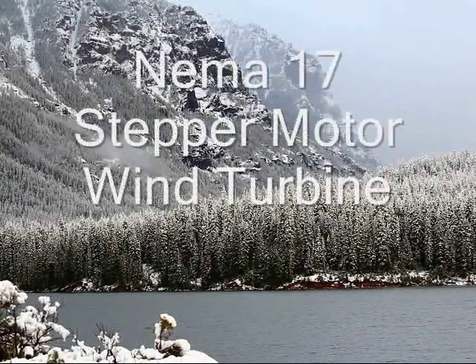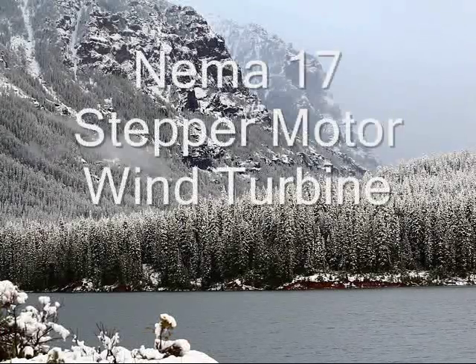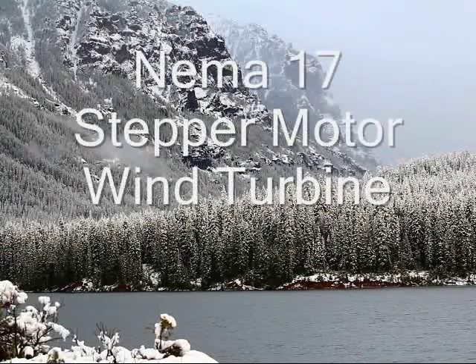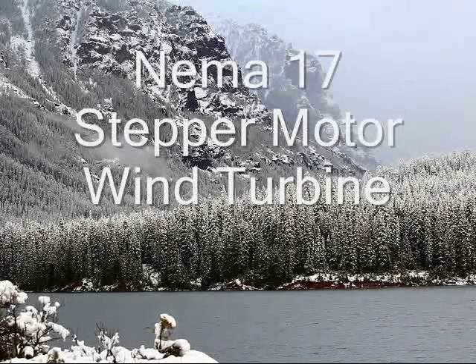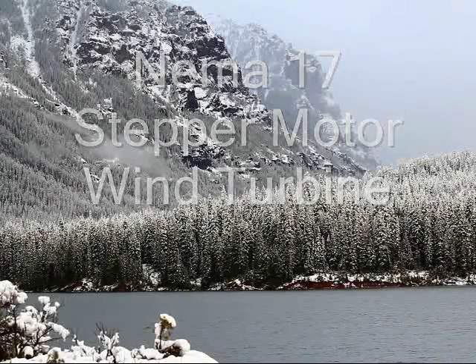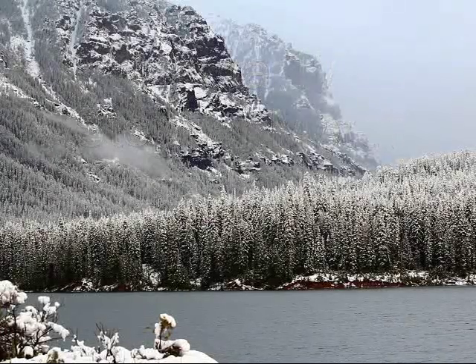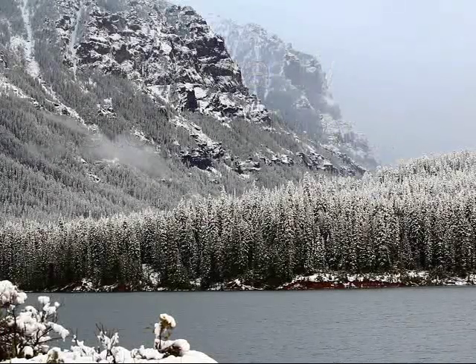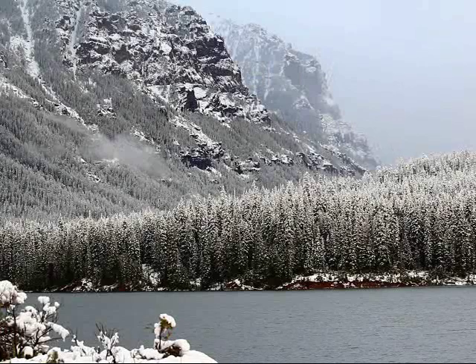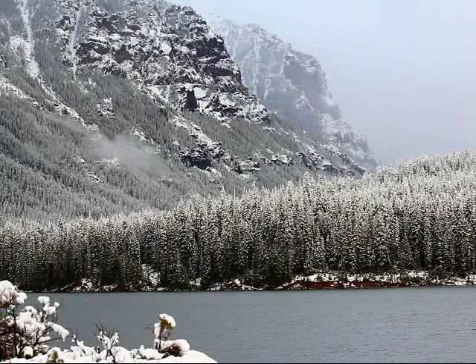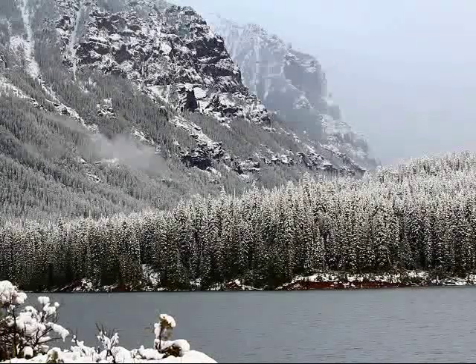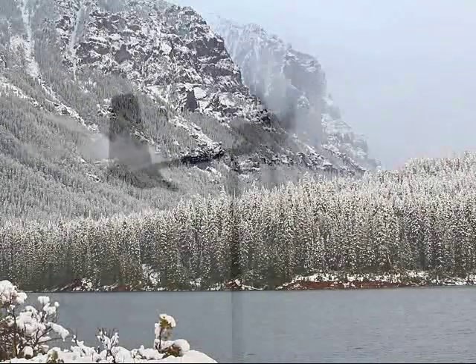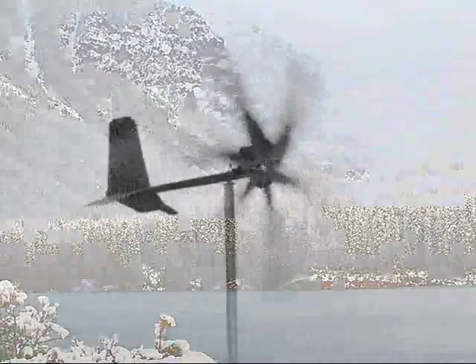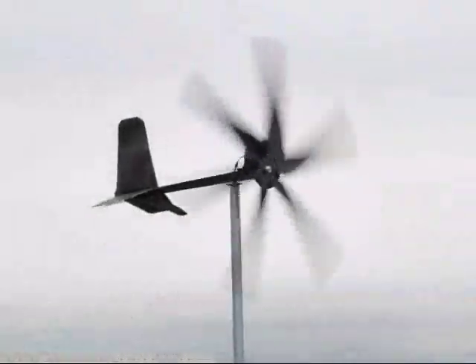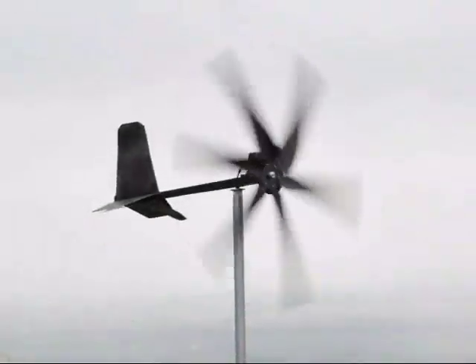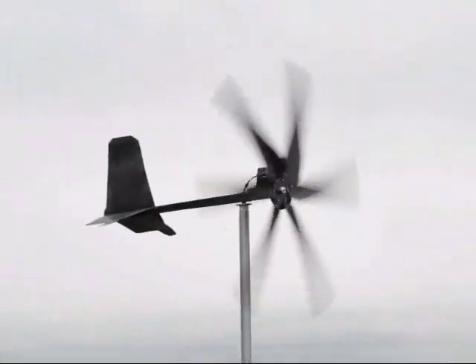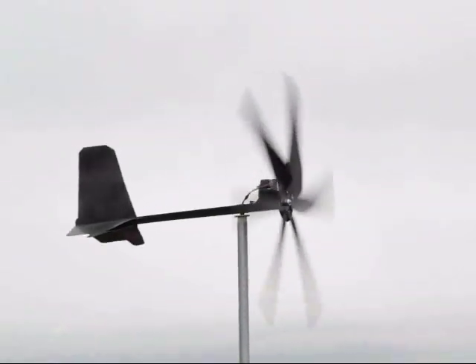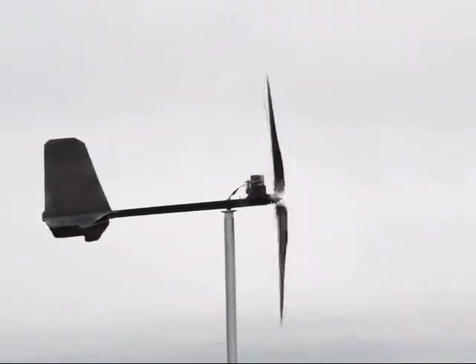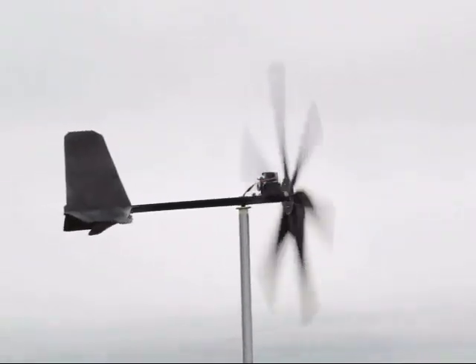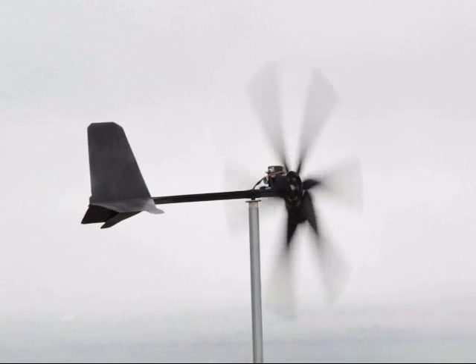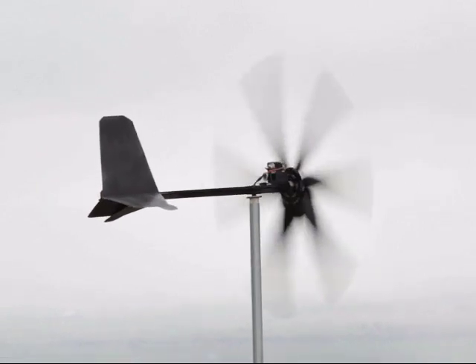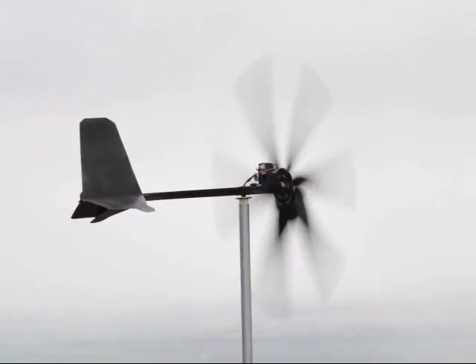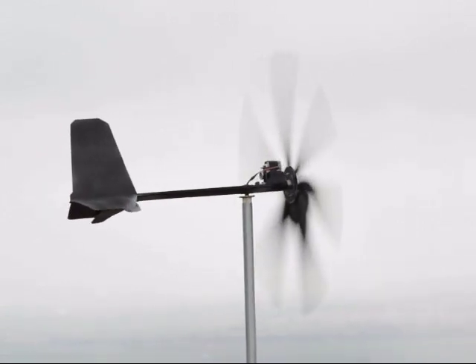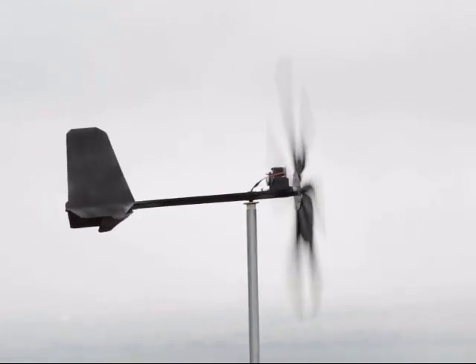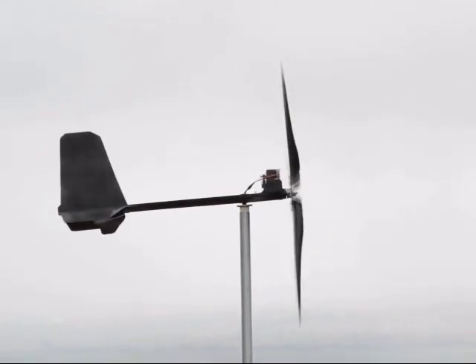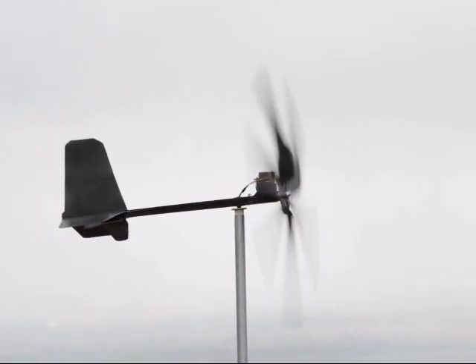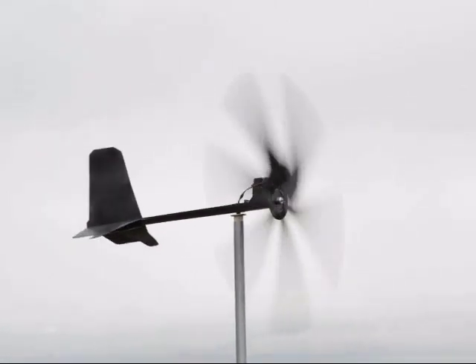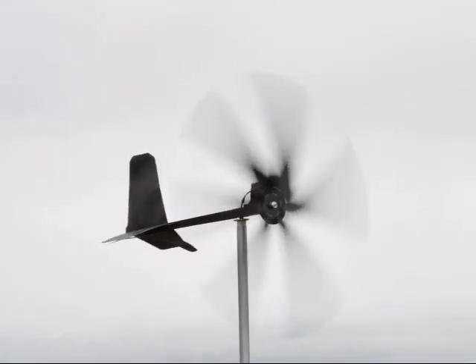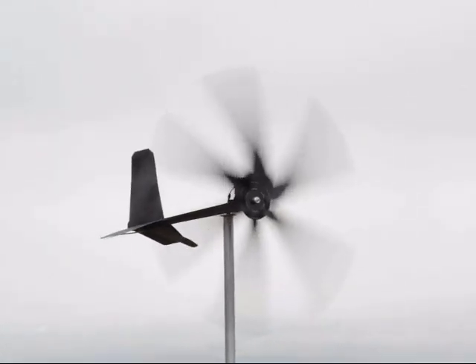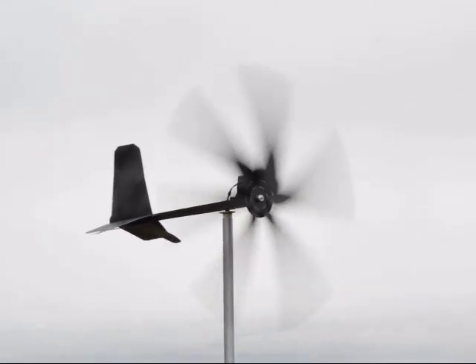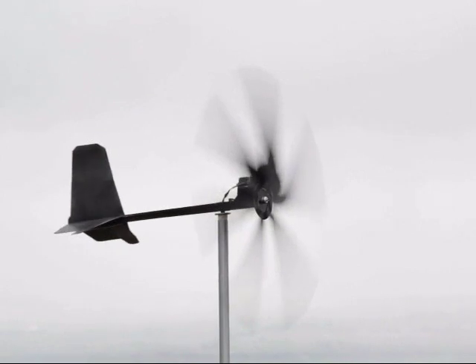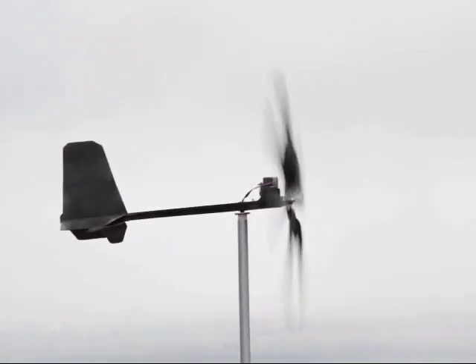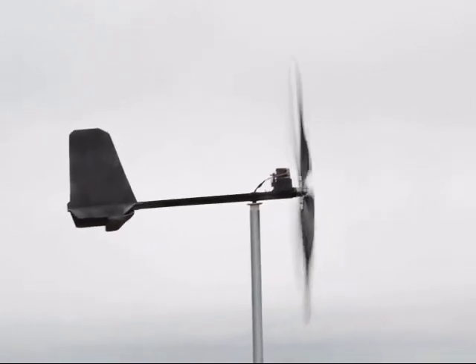Here's a quick update to the stepper motor wind turbine I've made. This is the third video, so if you haven't watched the first two, it shows a little bit more info about it. Basically, I made a wind turbine out of a stepper motor.